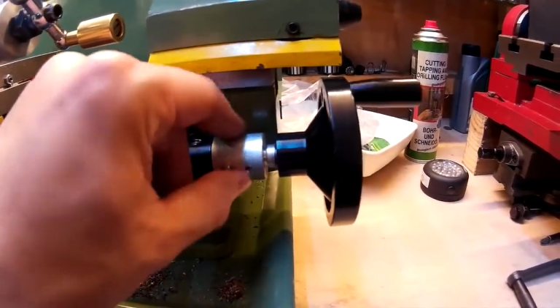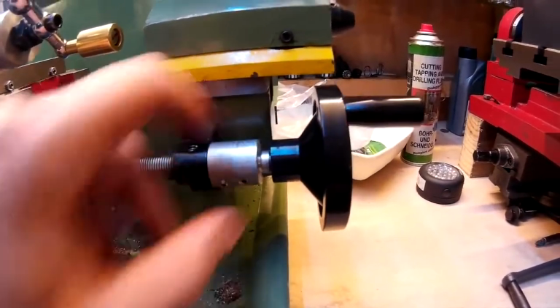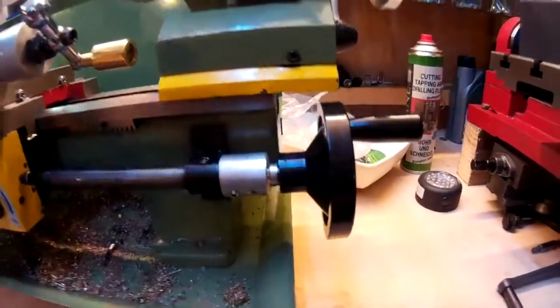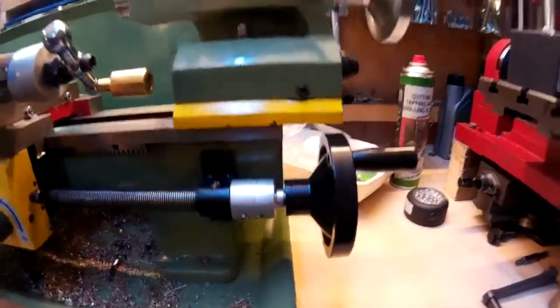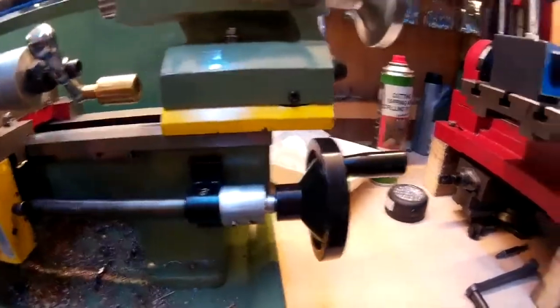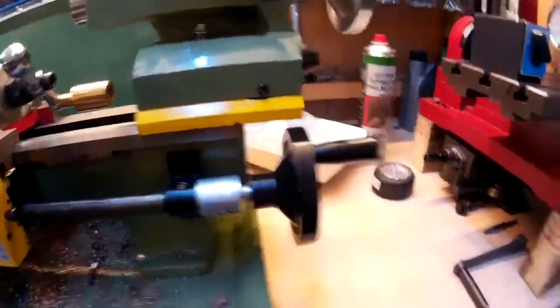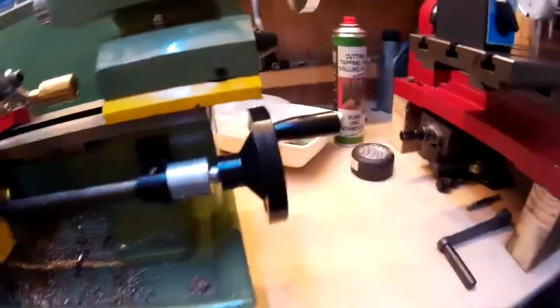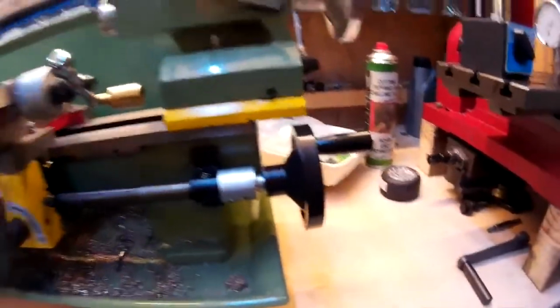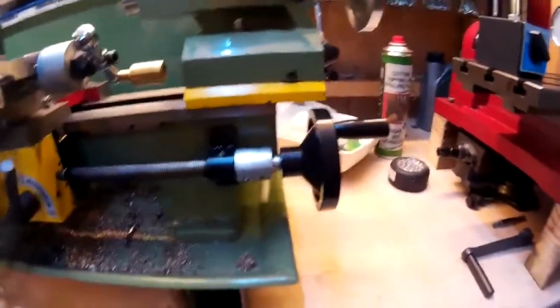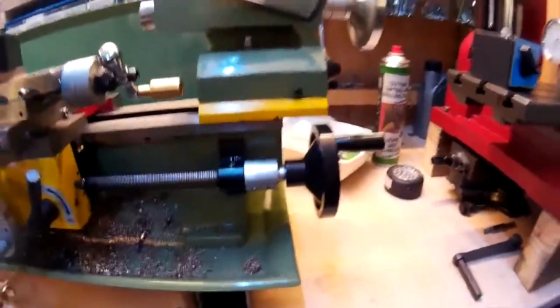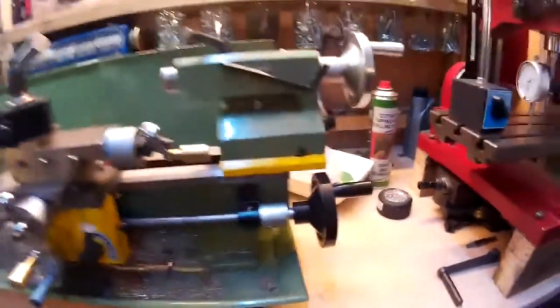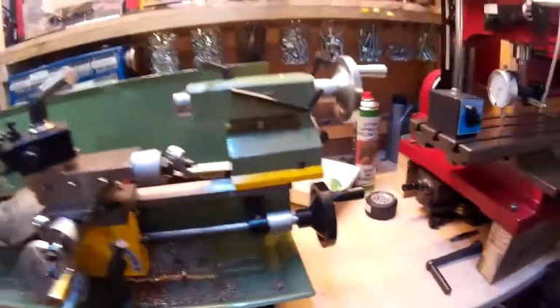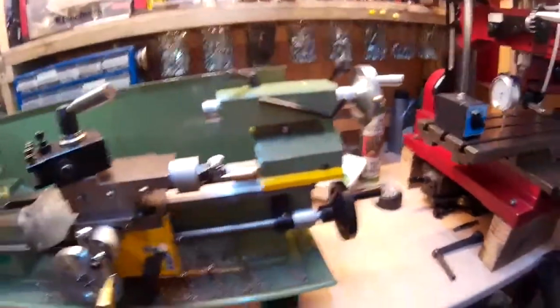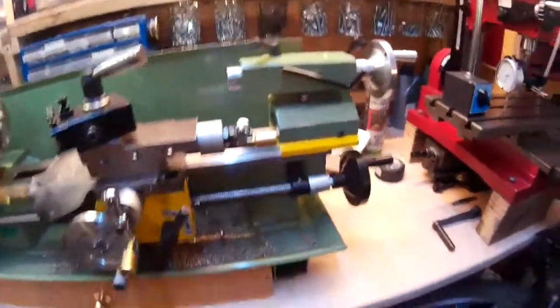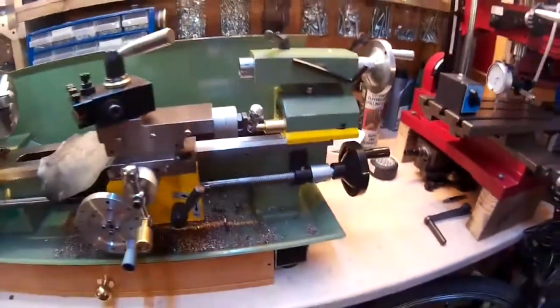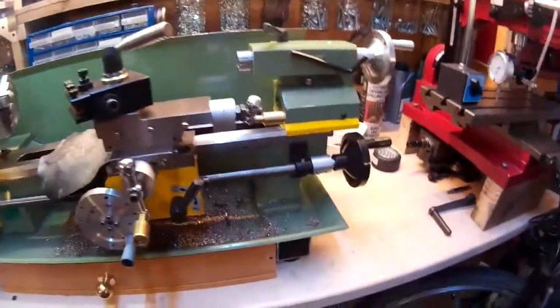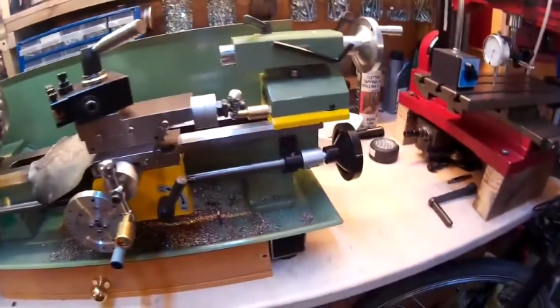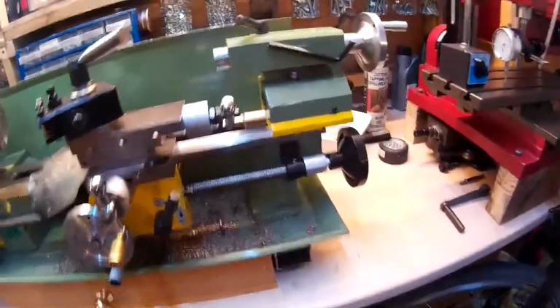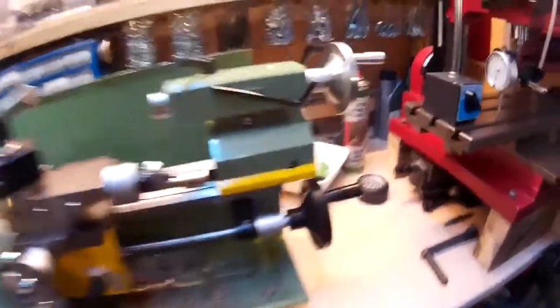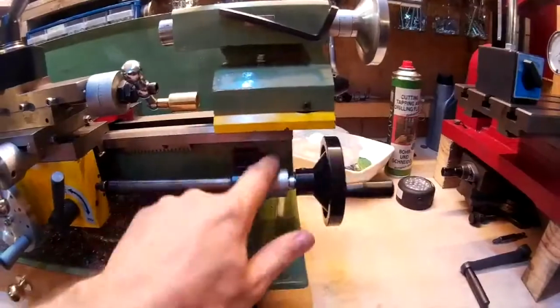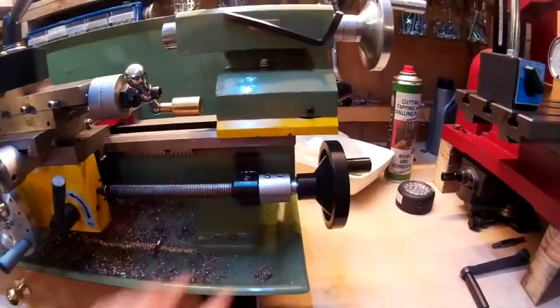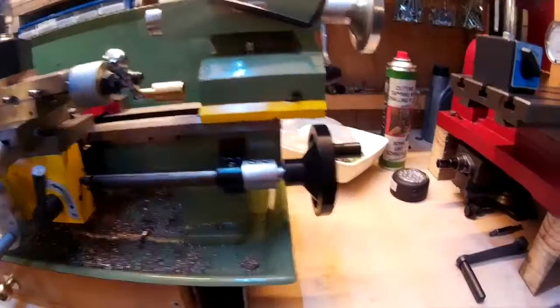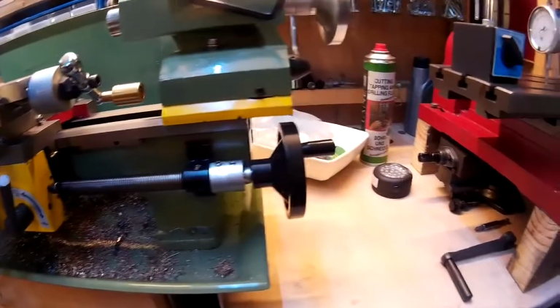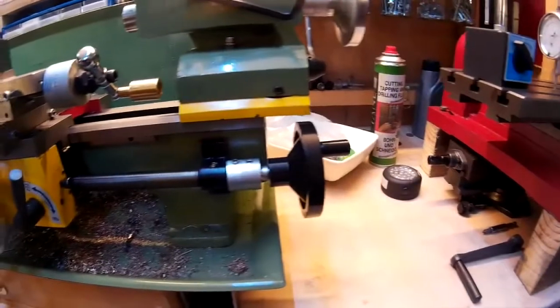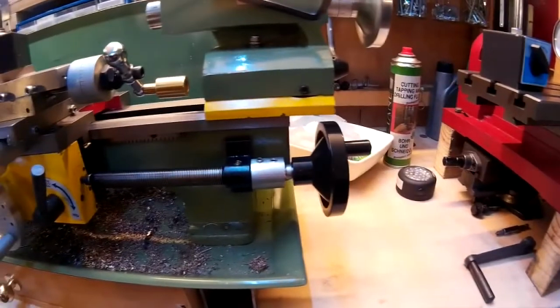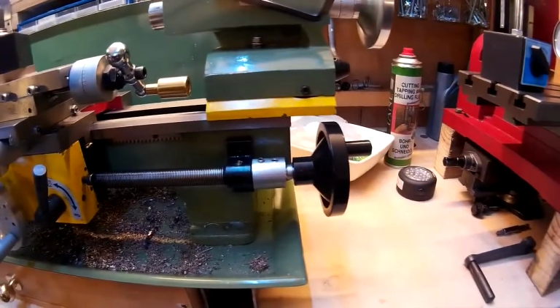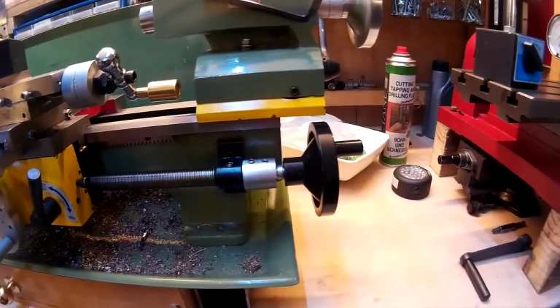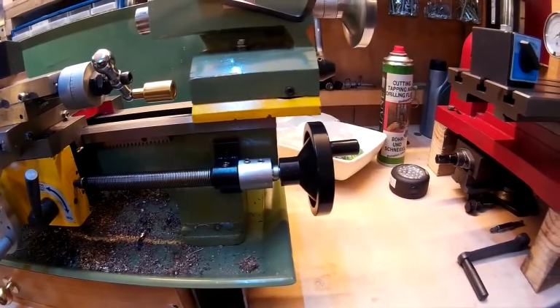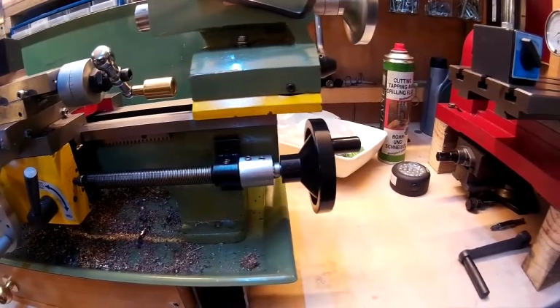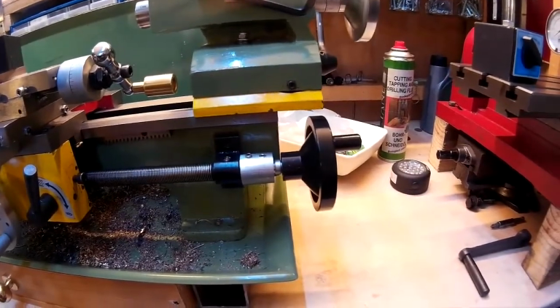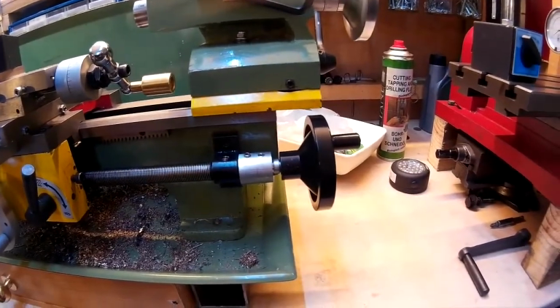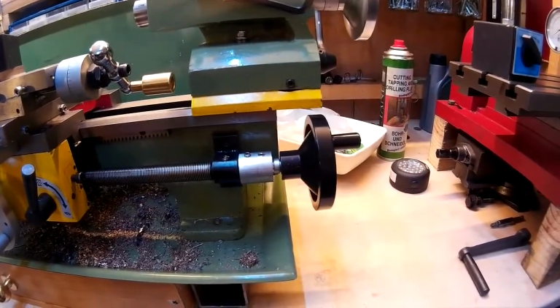So that was just the lead screw hand wheel — just thought I'd show you that. Thanks for watching and I'll see you next time.